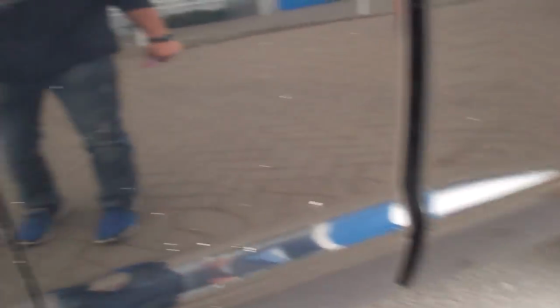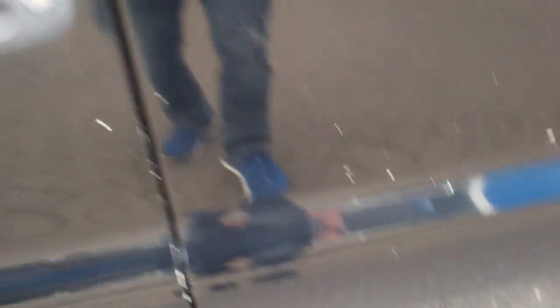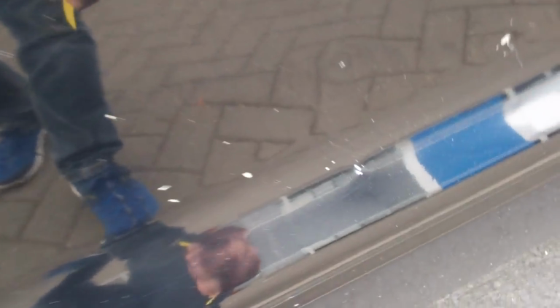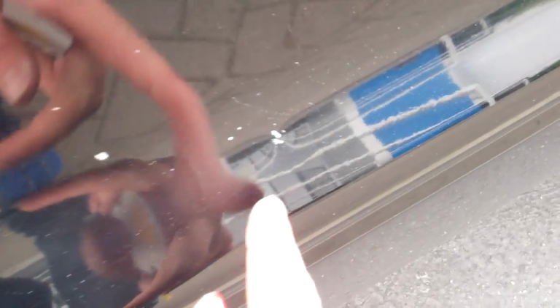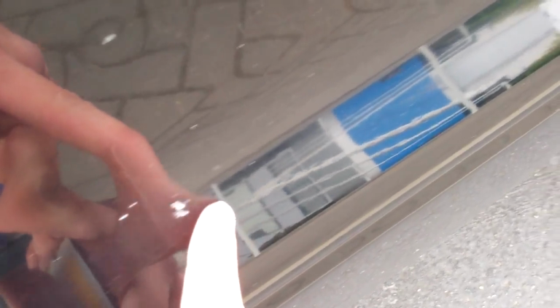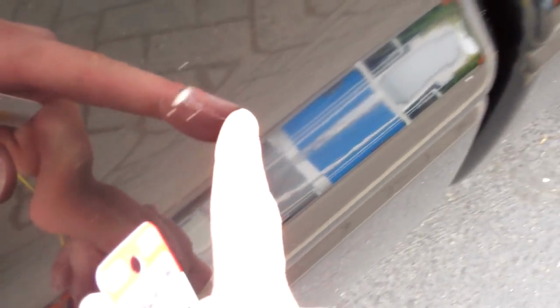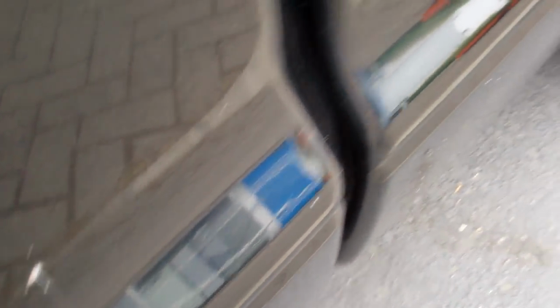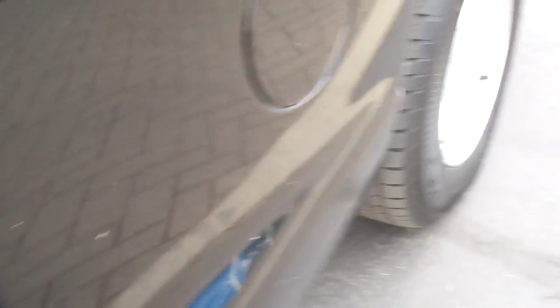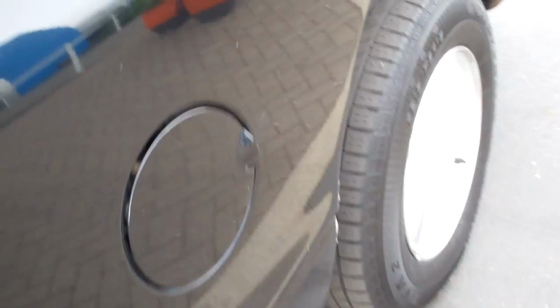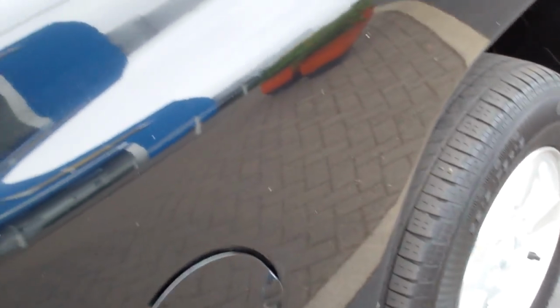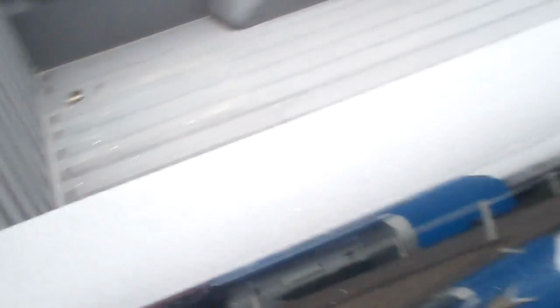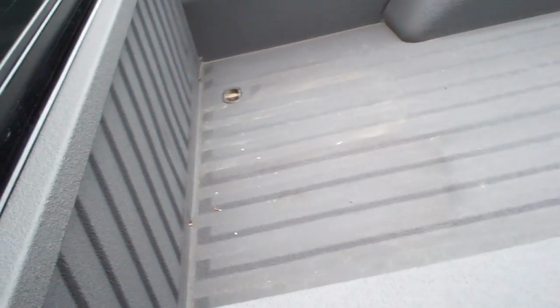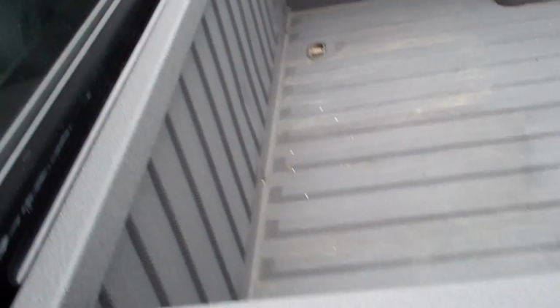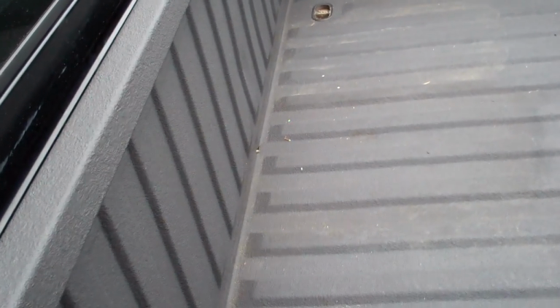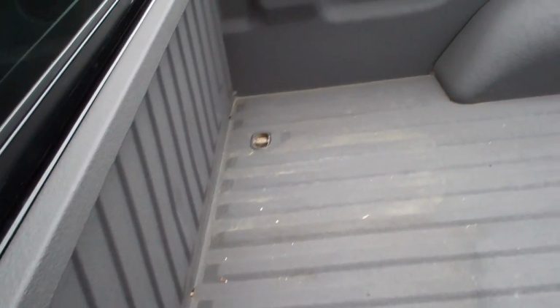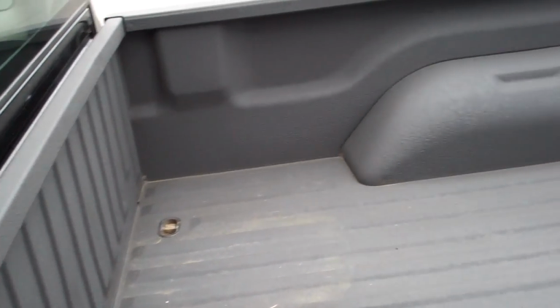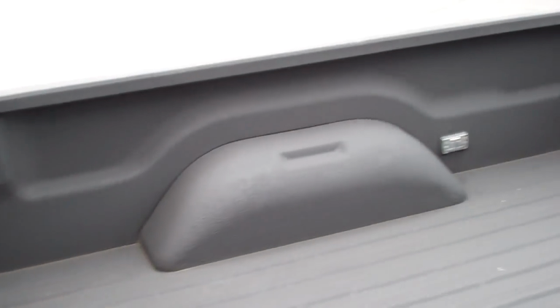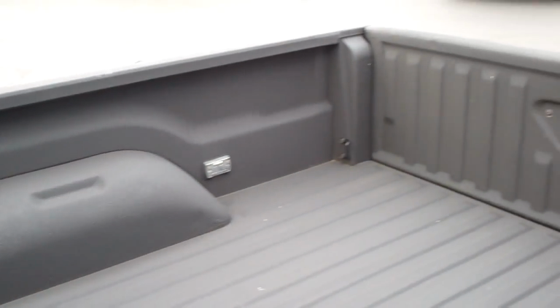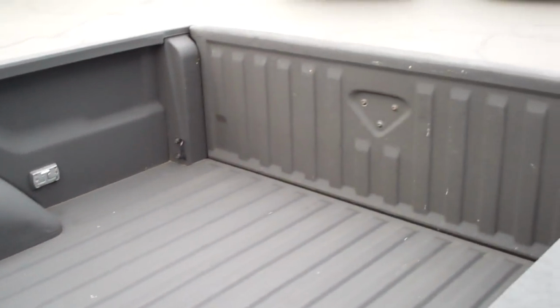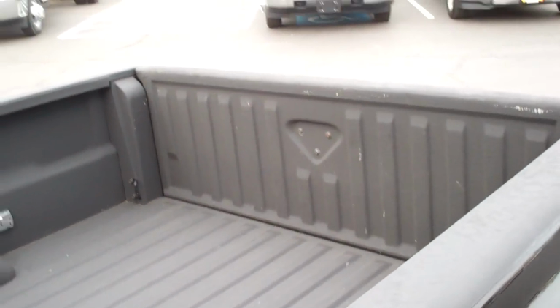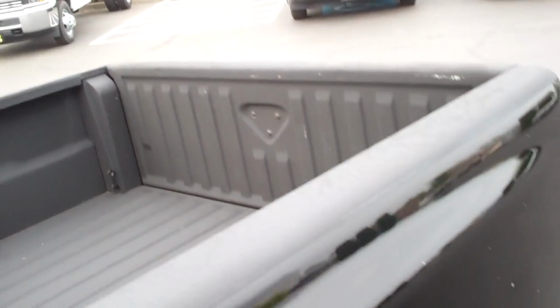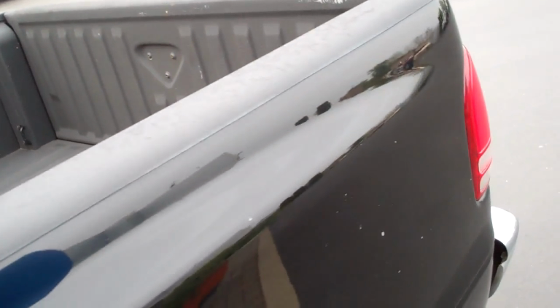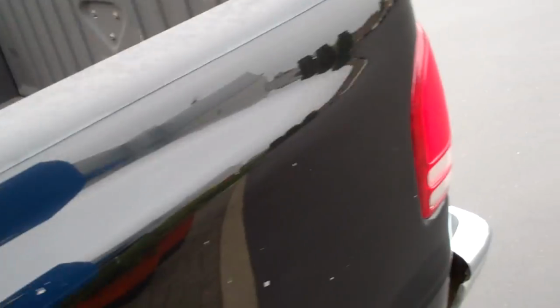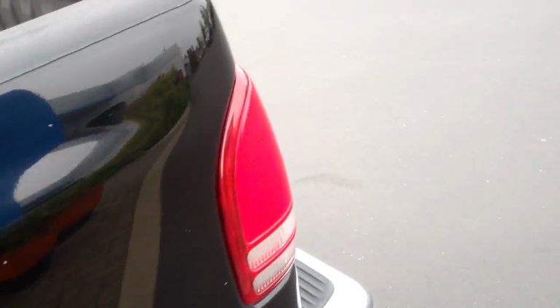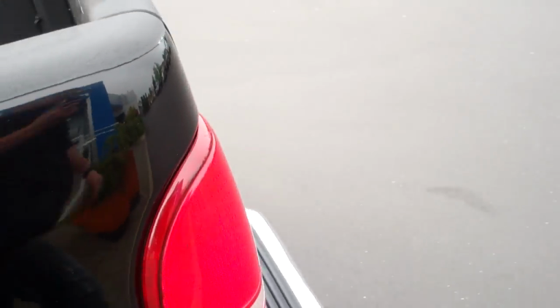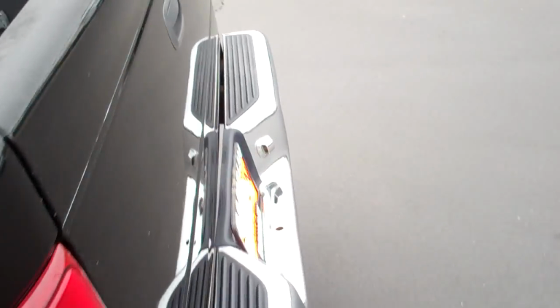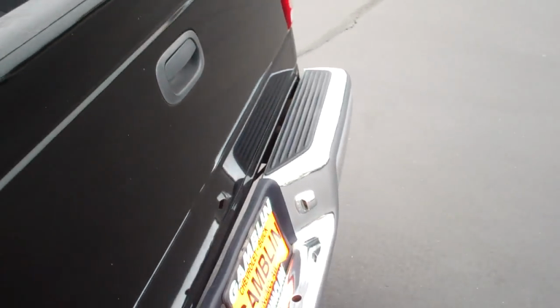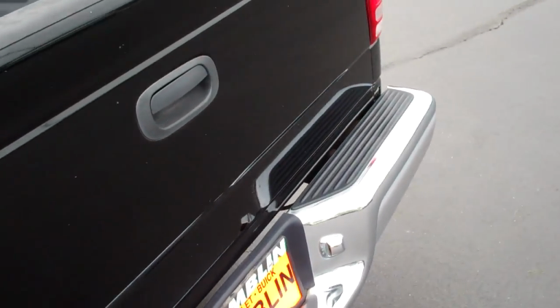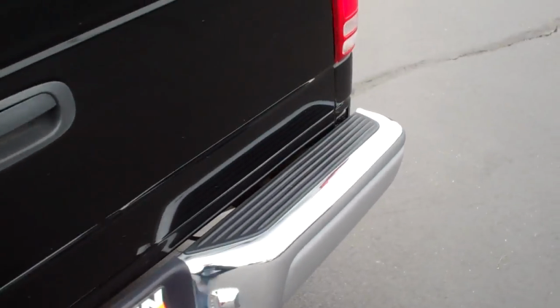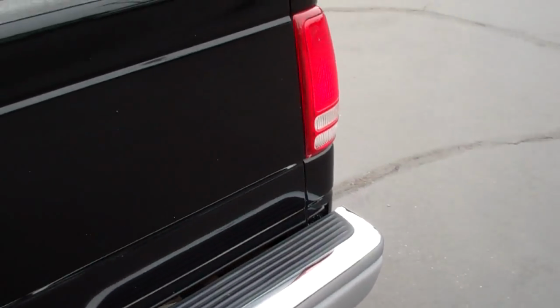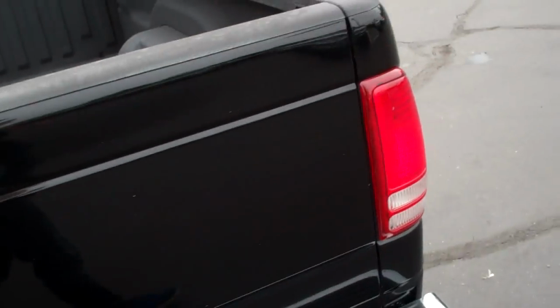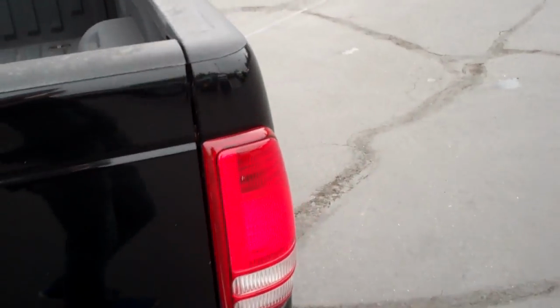There are a couple little dings and scratches, as you can see. But the nice thing is it does have a nice bed liner — it looks great. Overall the paint is in pretty good shape.